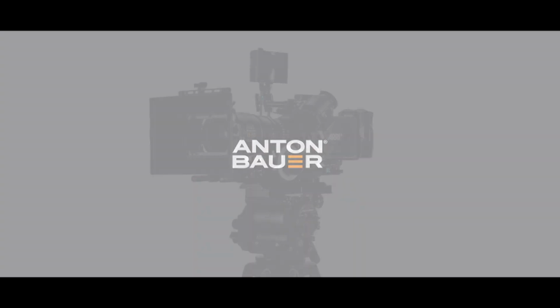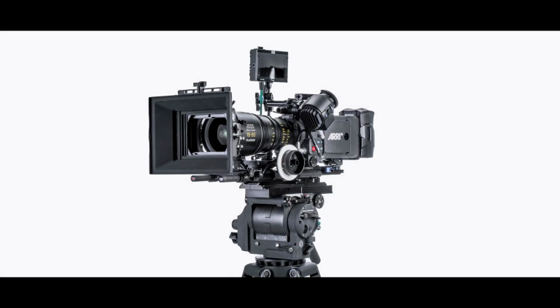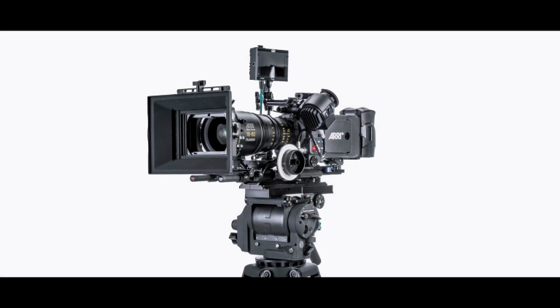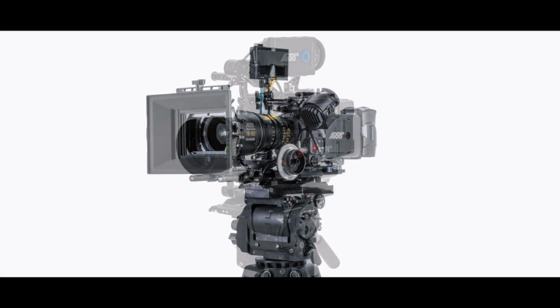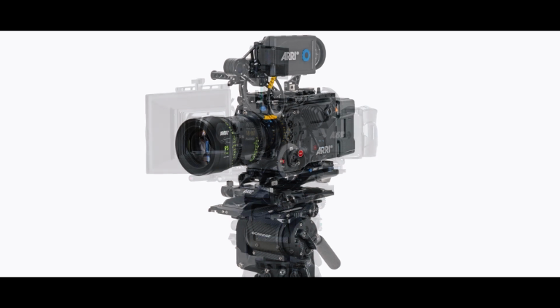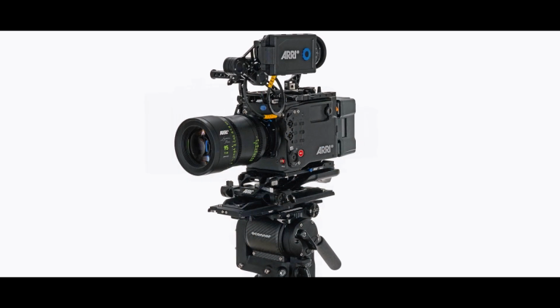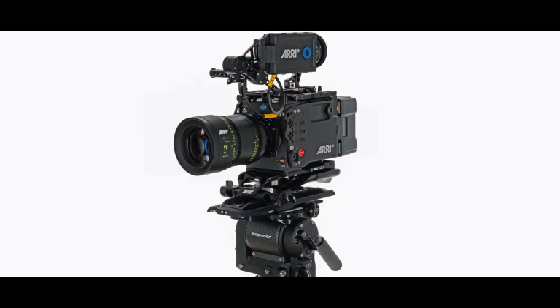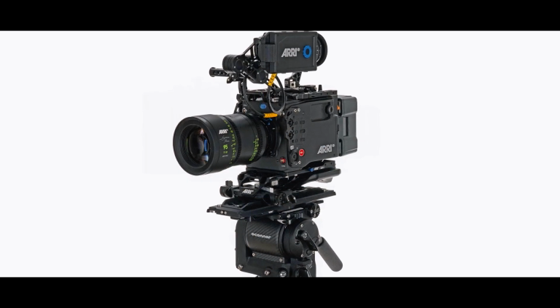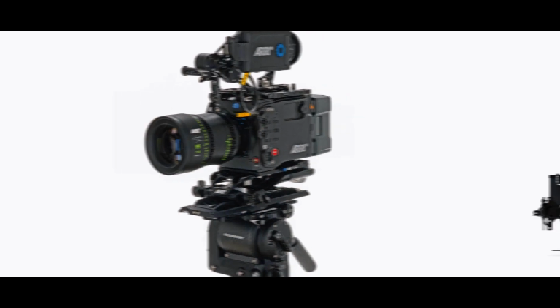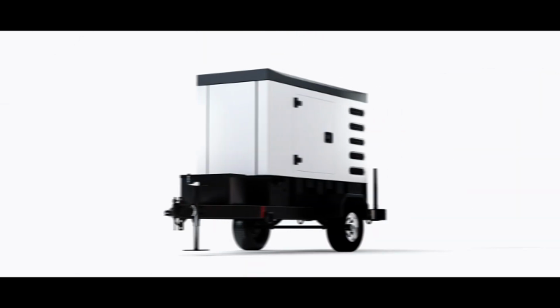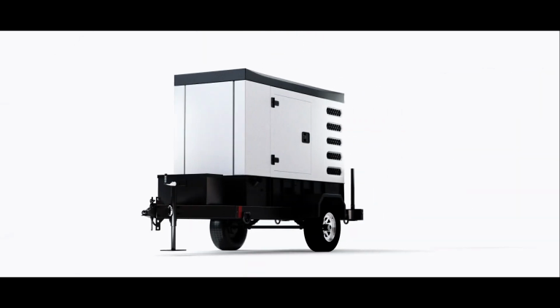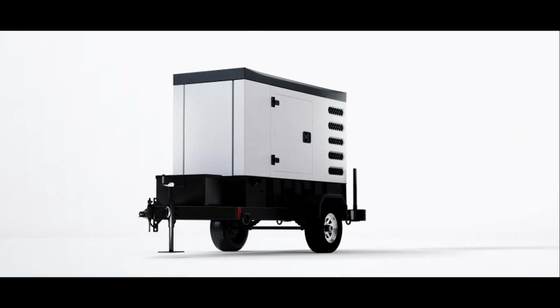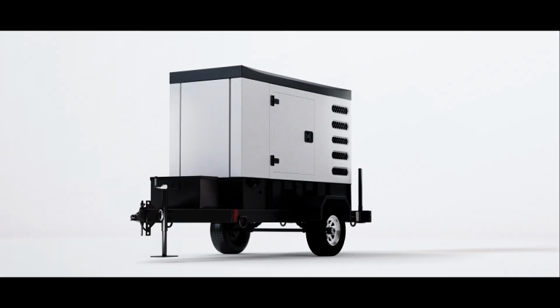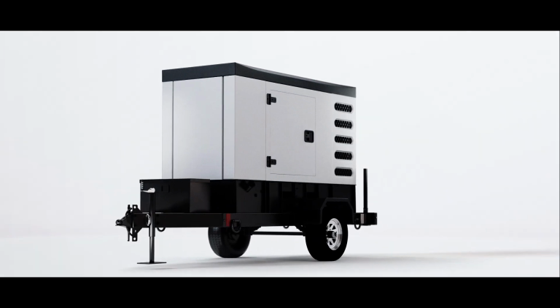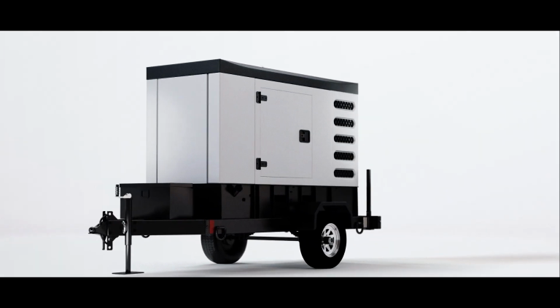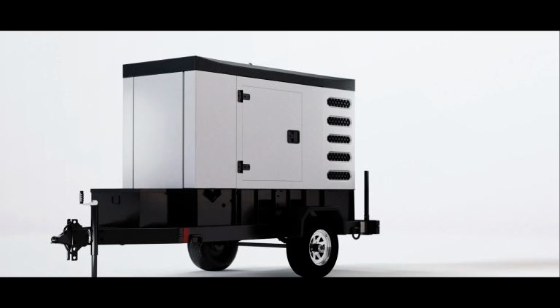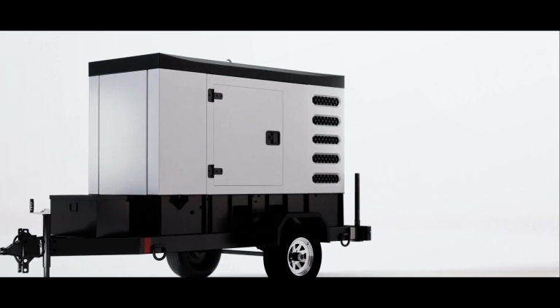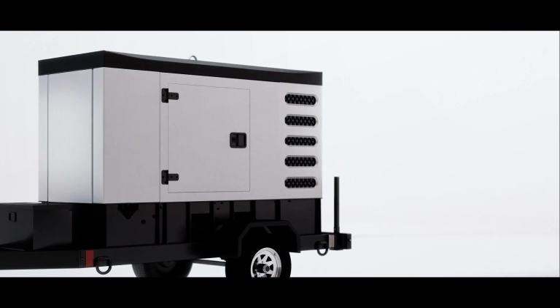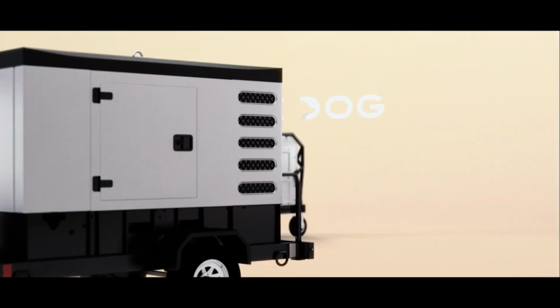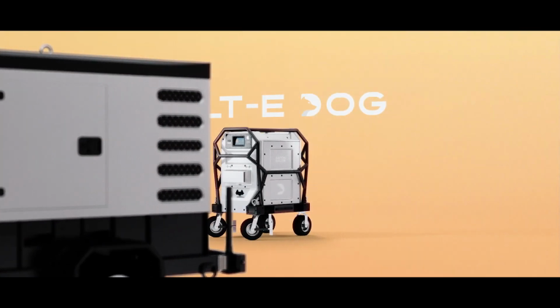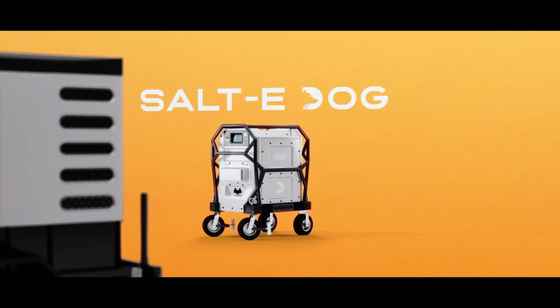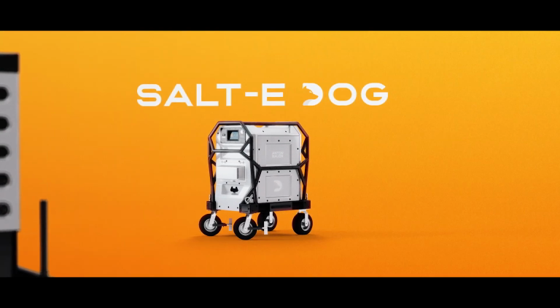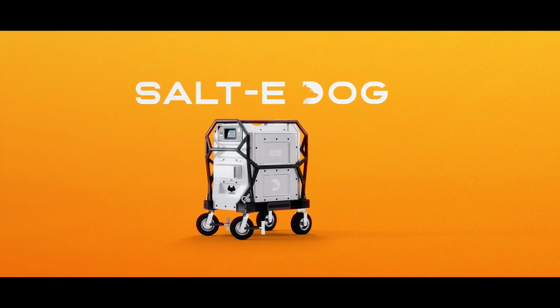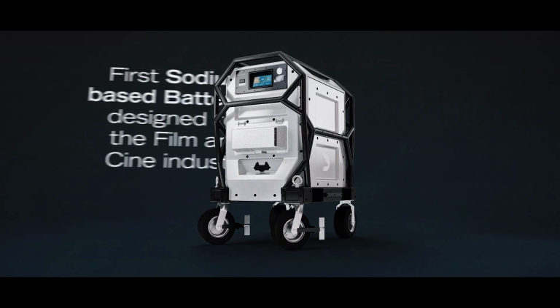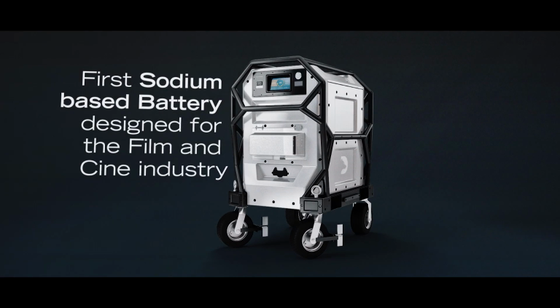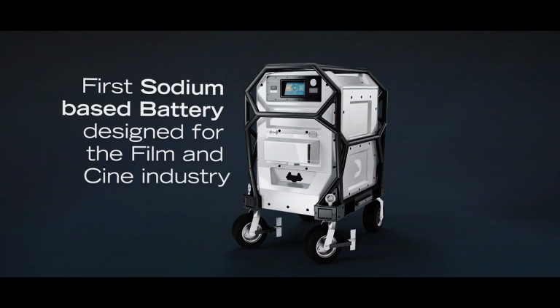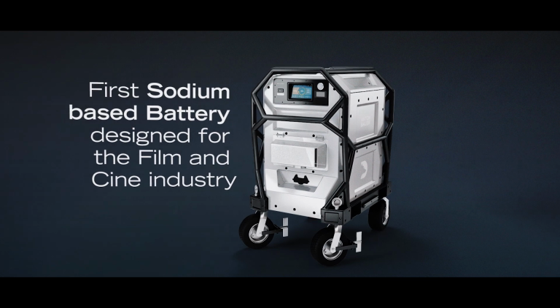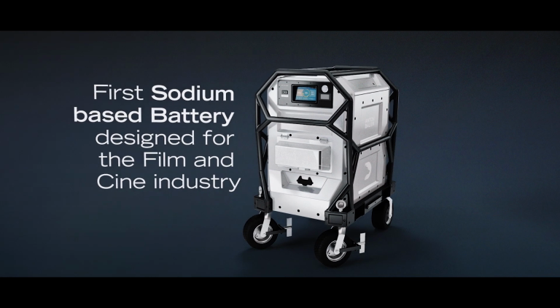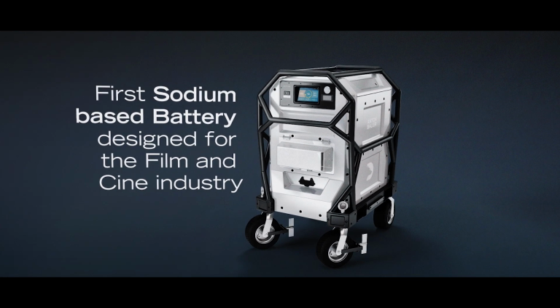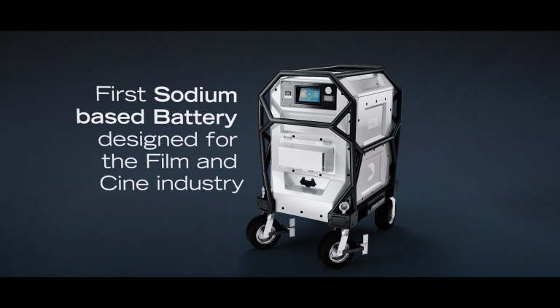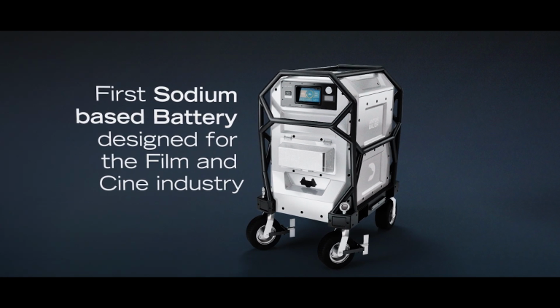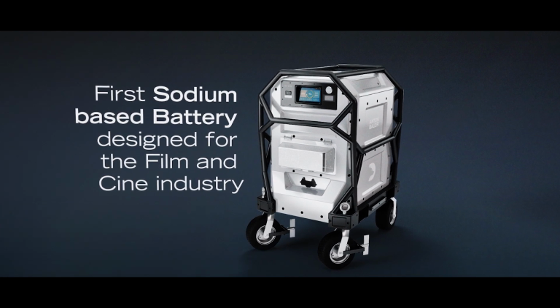Most production gear has evolved over the years, but portable power has remained stuck in the fossil age. That's where the Anton Bauer Salty Dog comes in. It's the first sodium-based battery designed and built for the modern Cine industry.